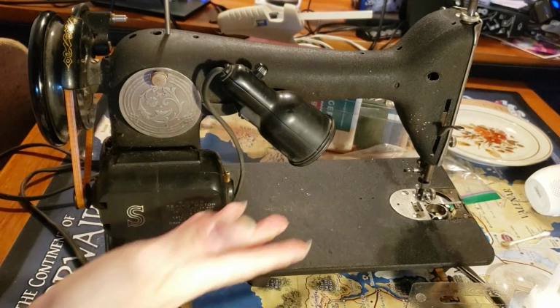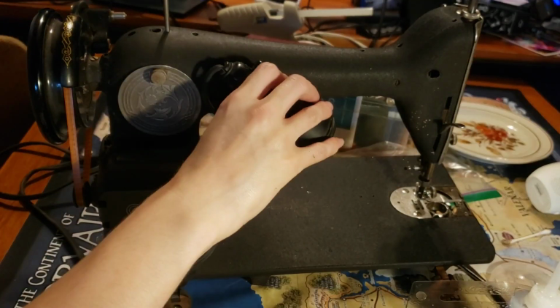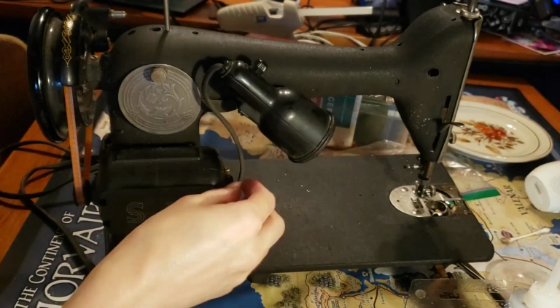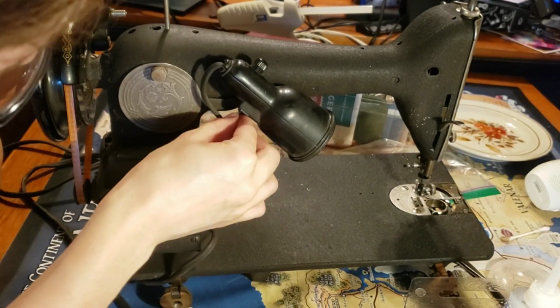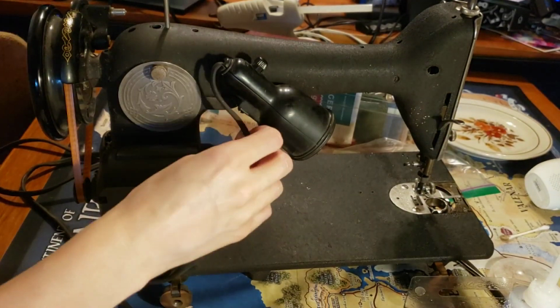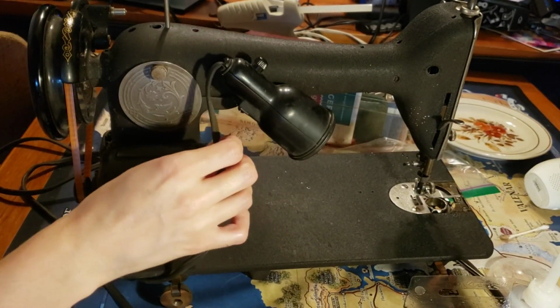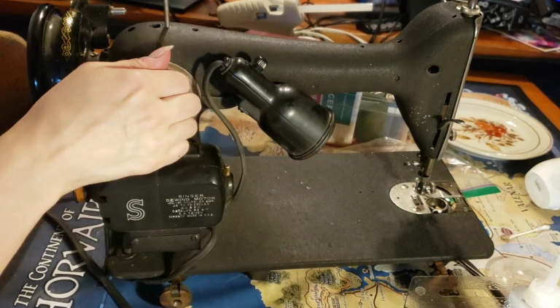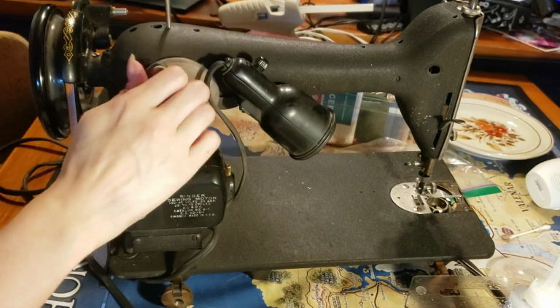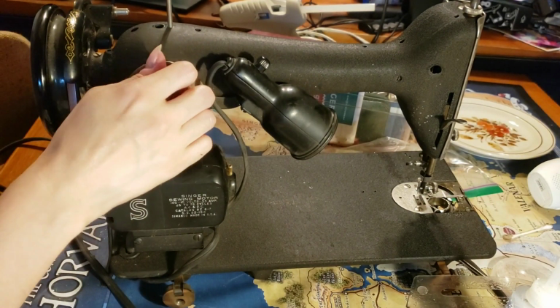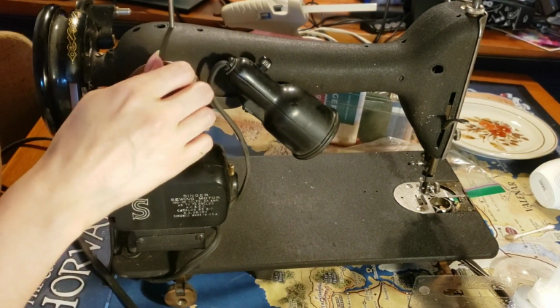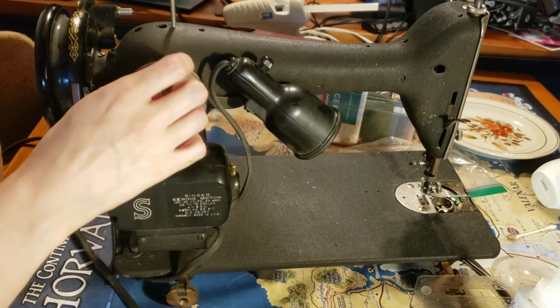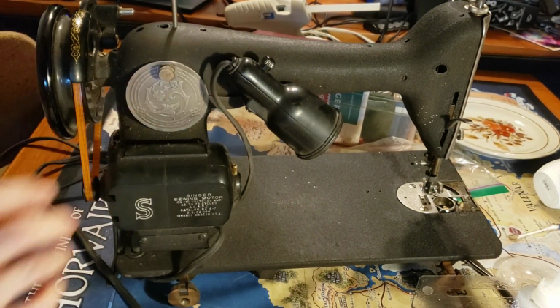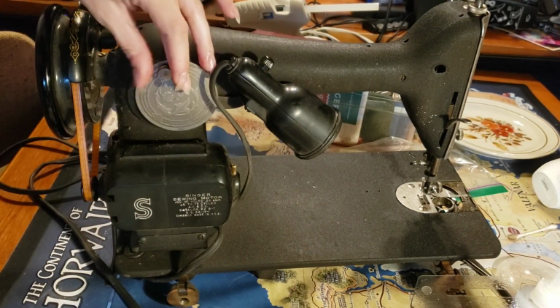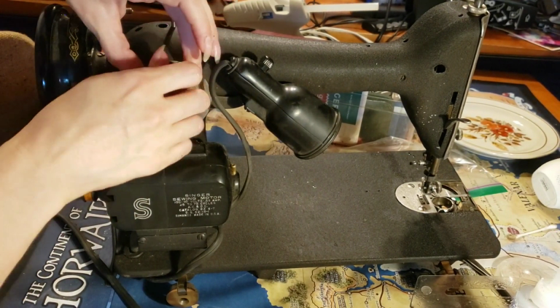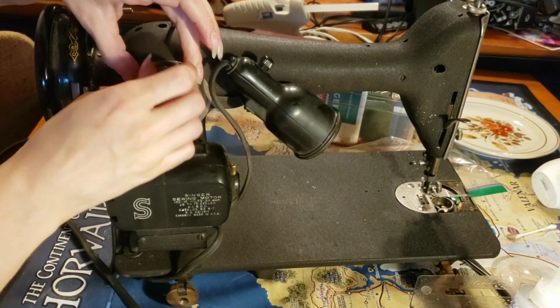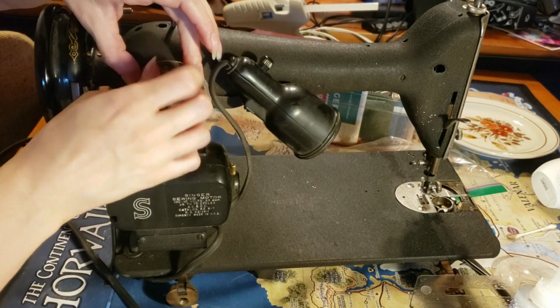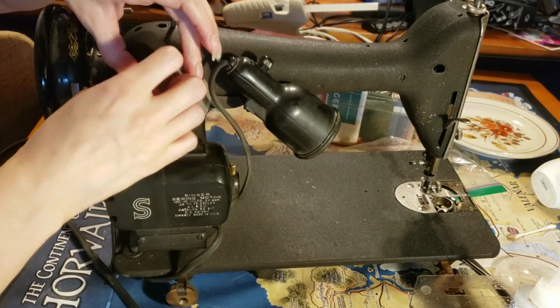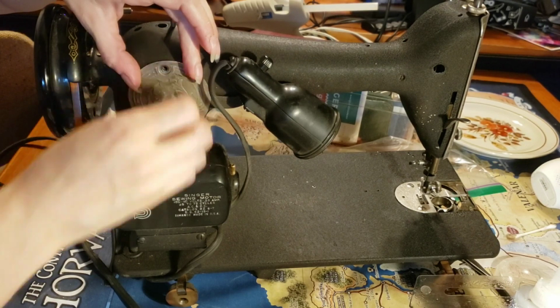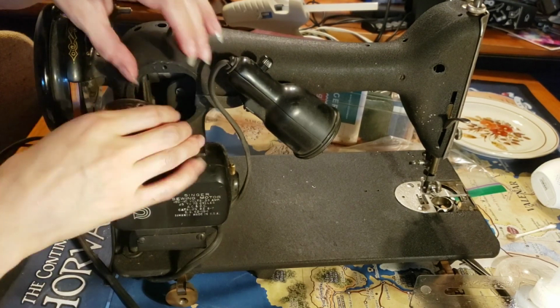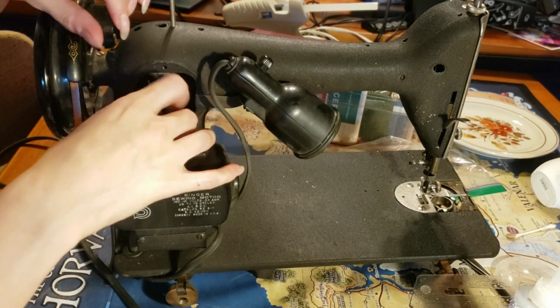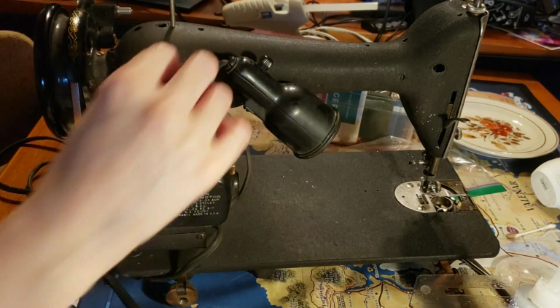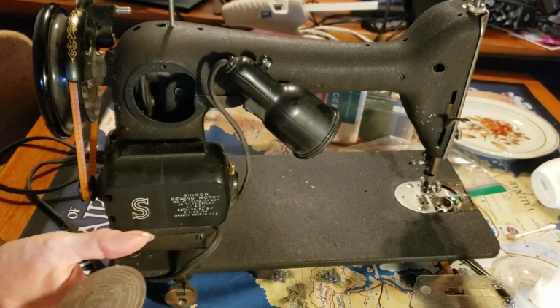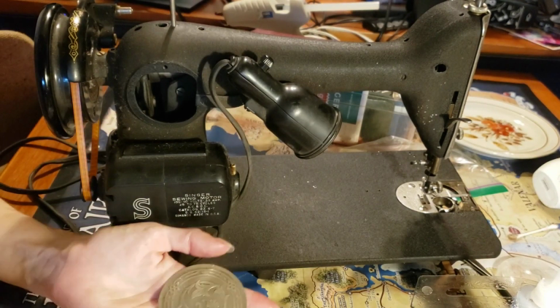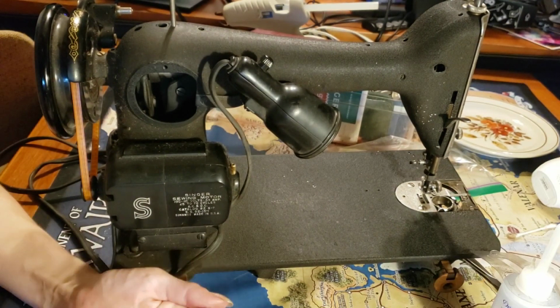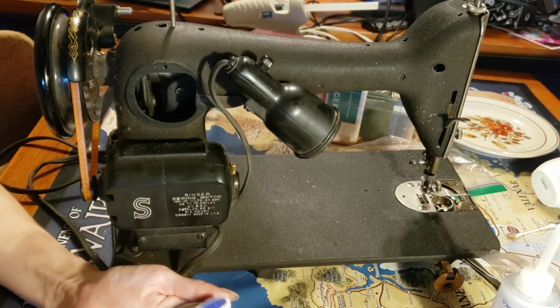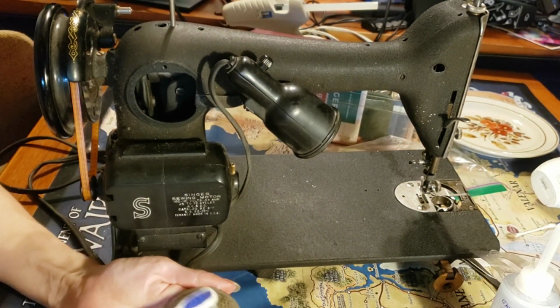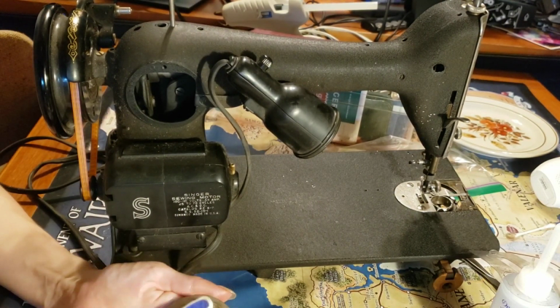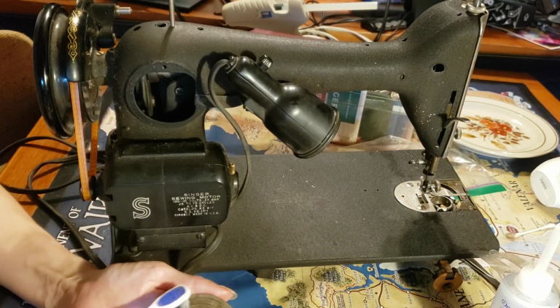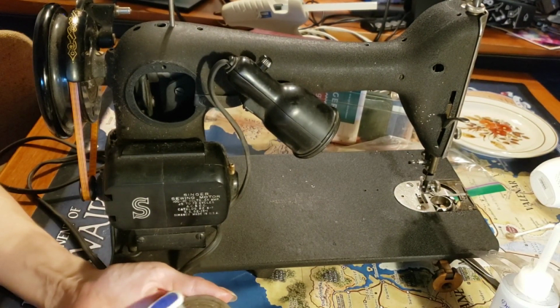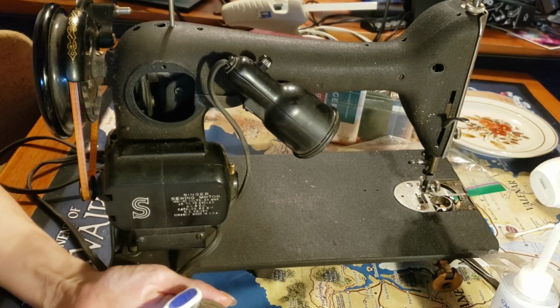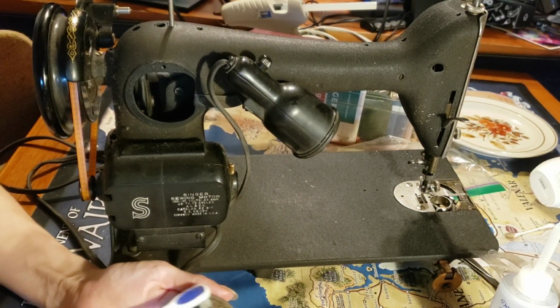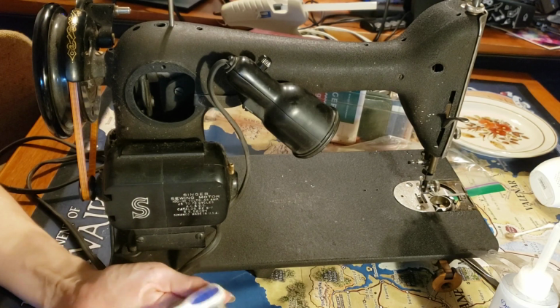Hi everyone, I'm Lauren, I have ADHD, and this is I Know What I'm Doing! This is the channel where I indulge my urge to start new hobbies with little to no prior knowledge and the faith that I'll figure it out as I go.